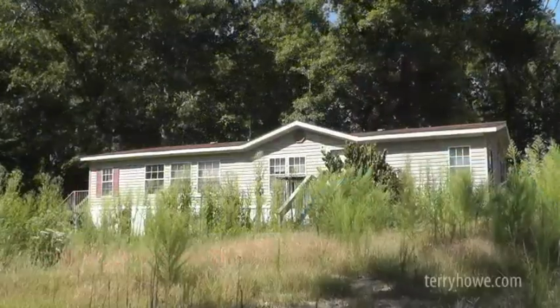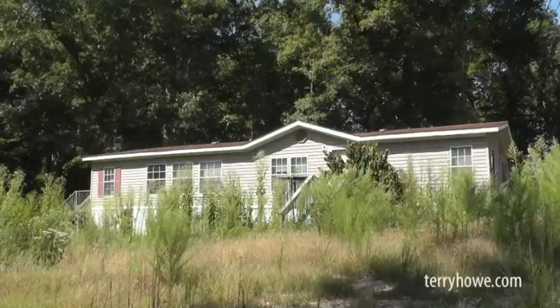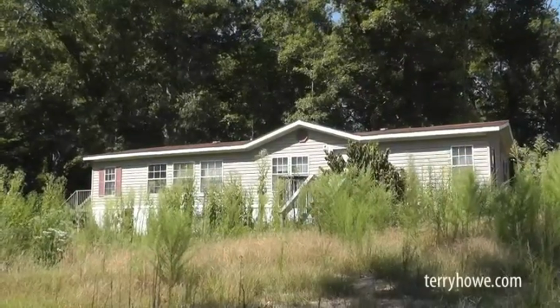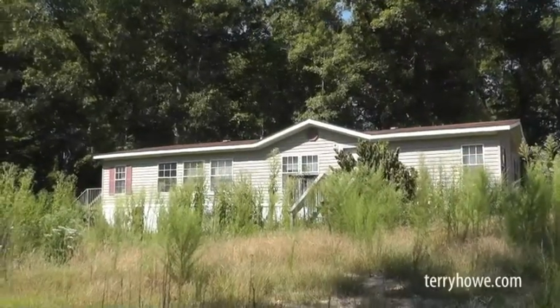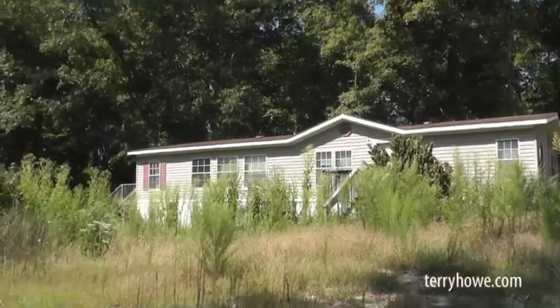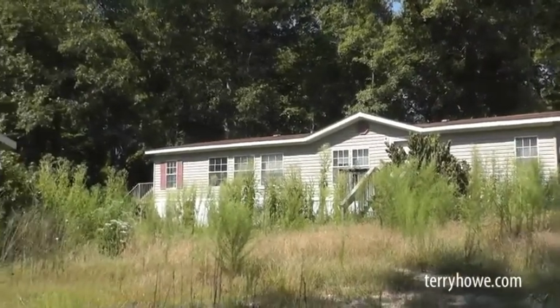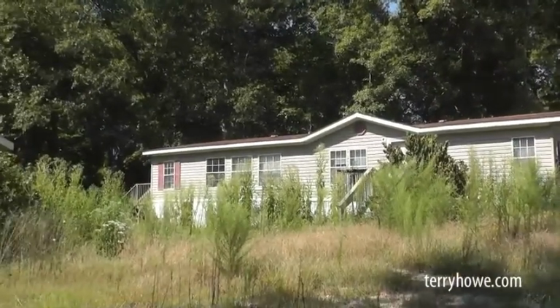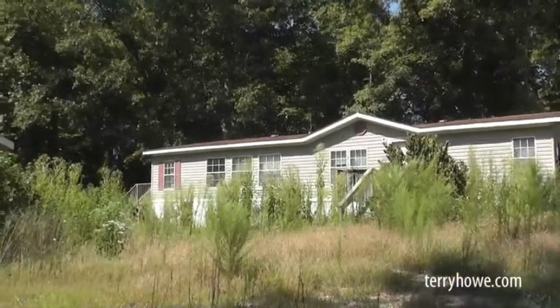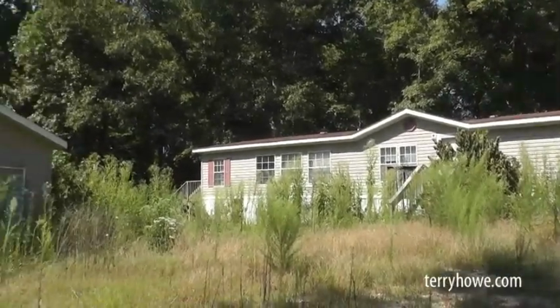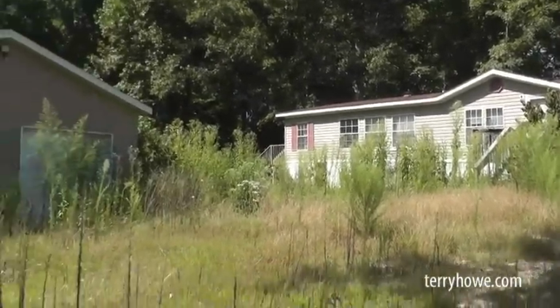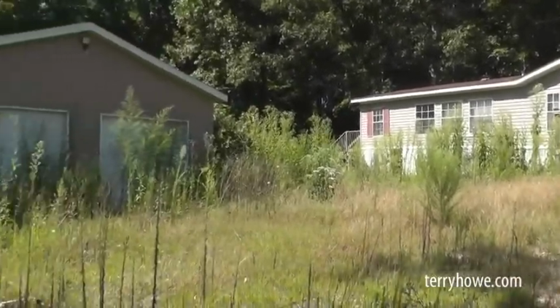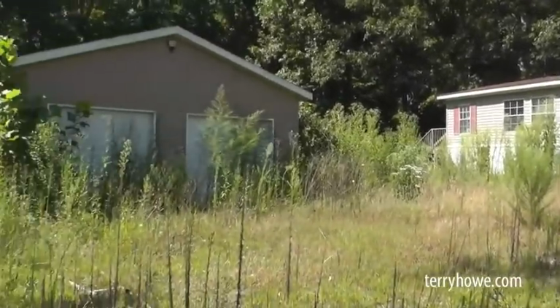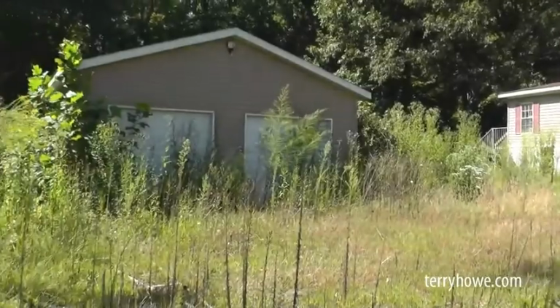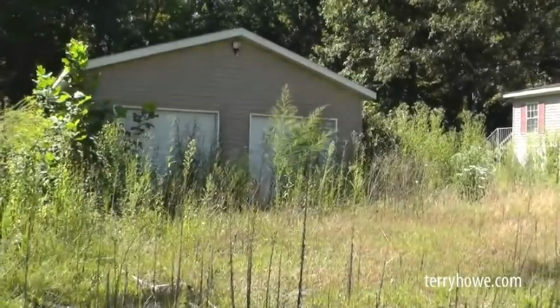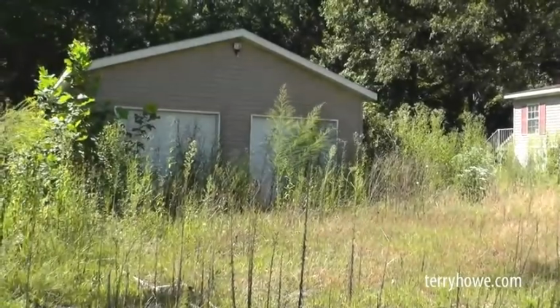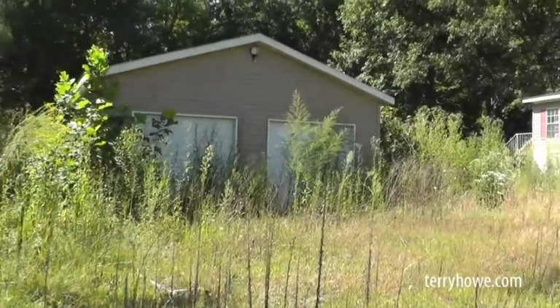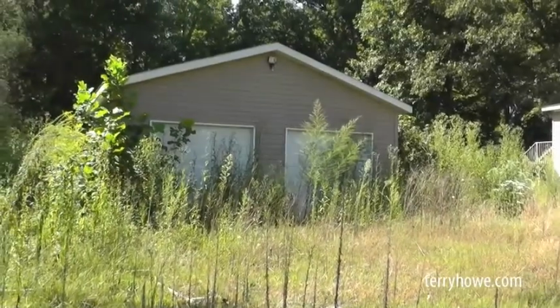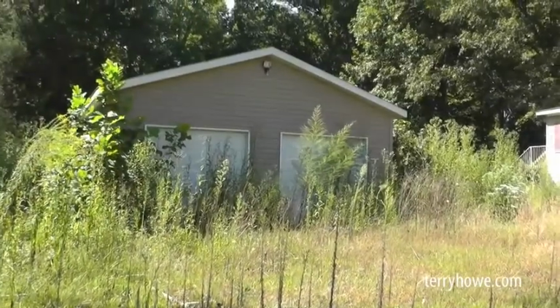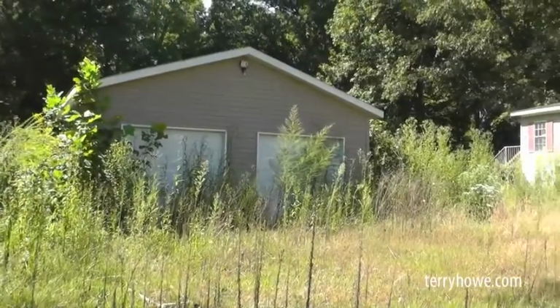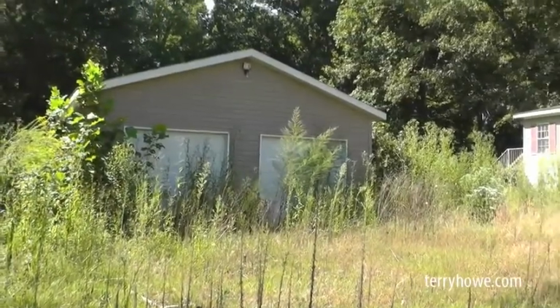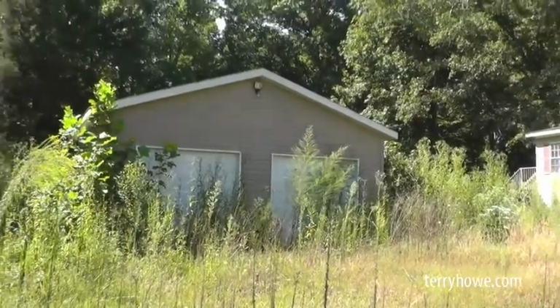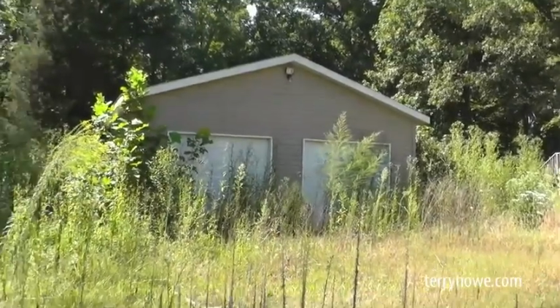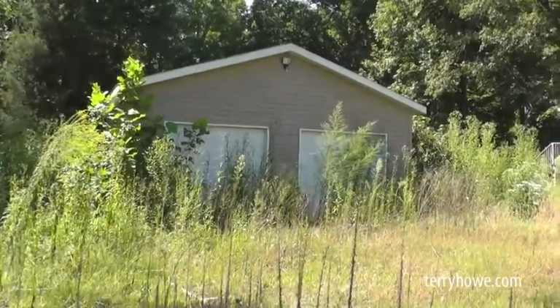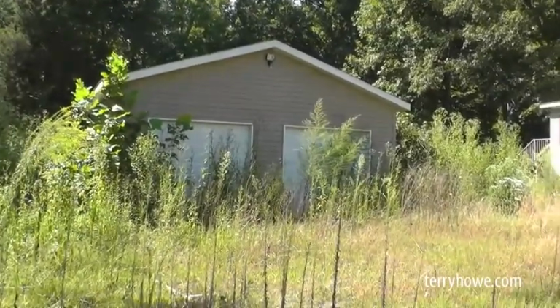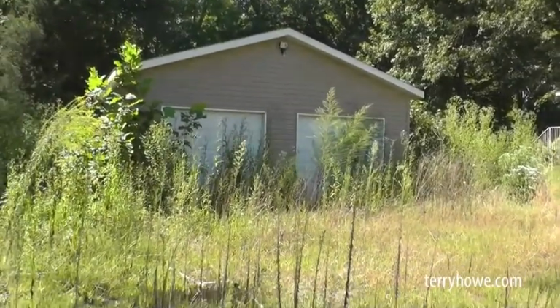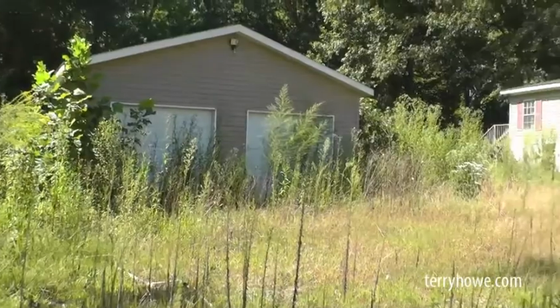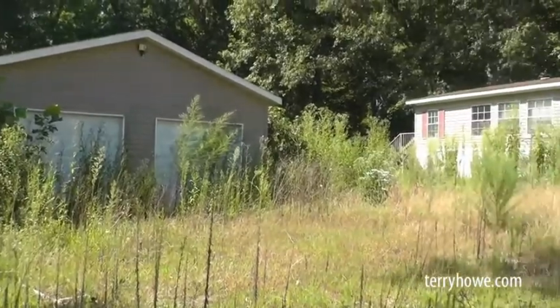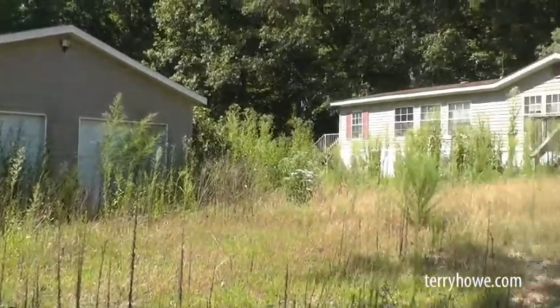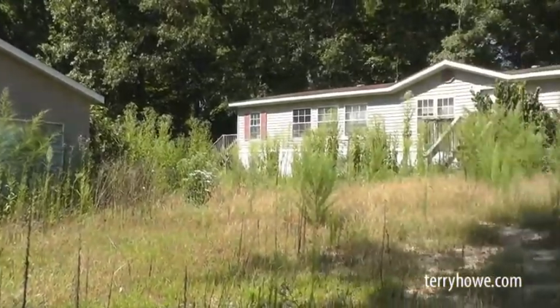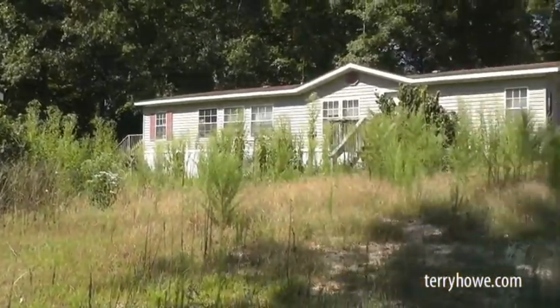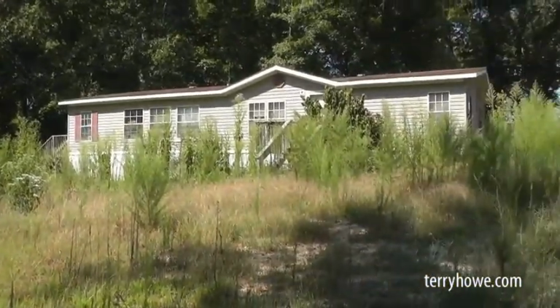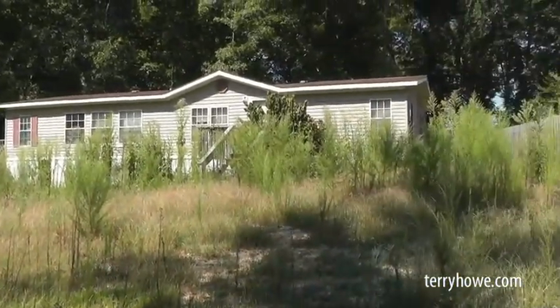As I said, before we go in, we'll just take a quick look out here. This is a two-car garage — it's grown up with vegetation, but that's a really nice garage, as you'll find in a minute. It's insulated and all. Pretty nice house overall.